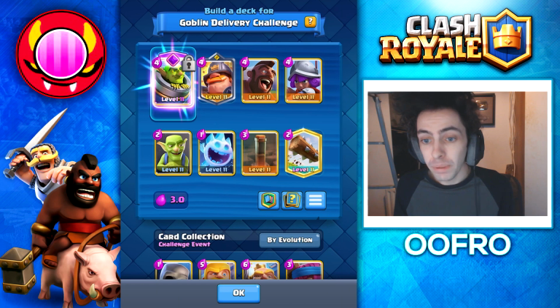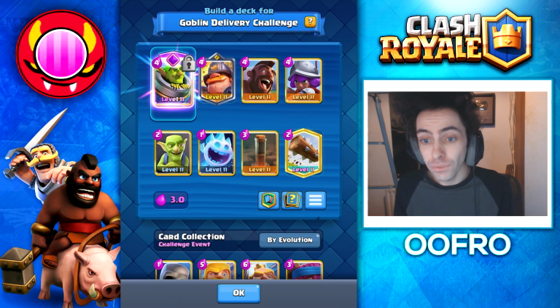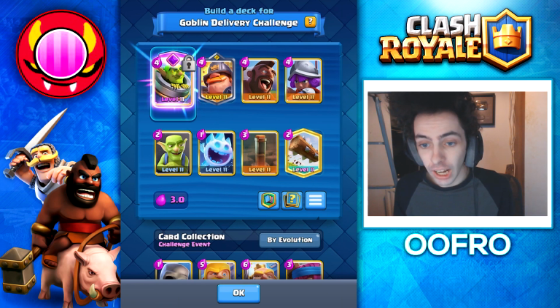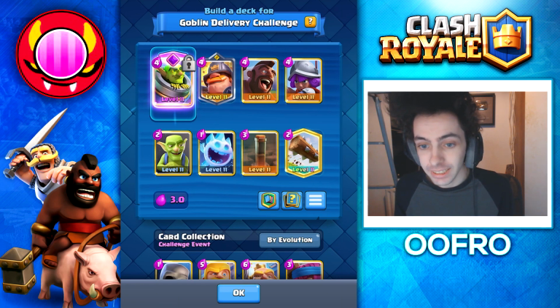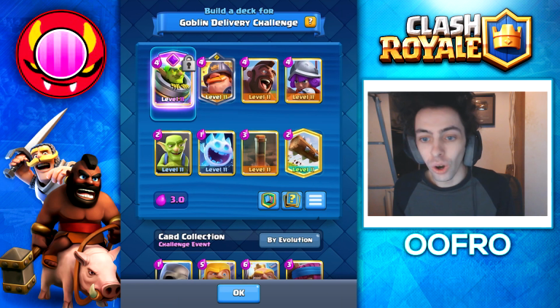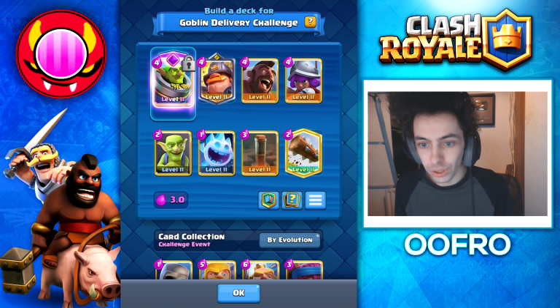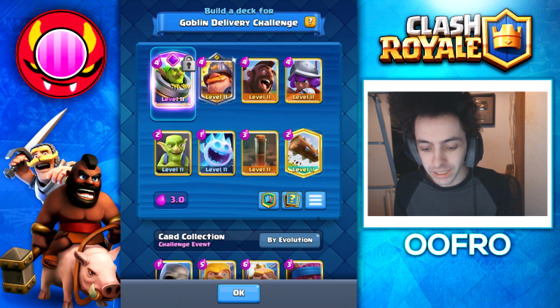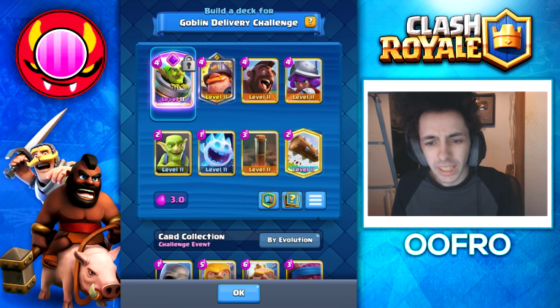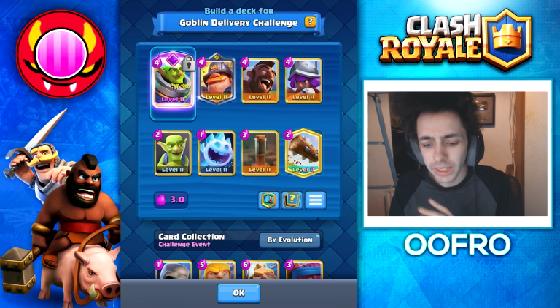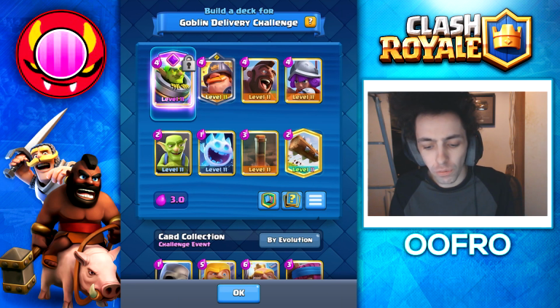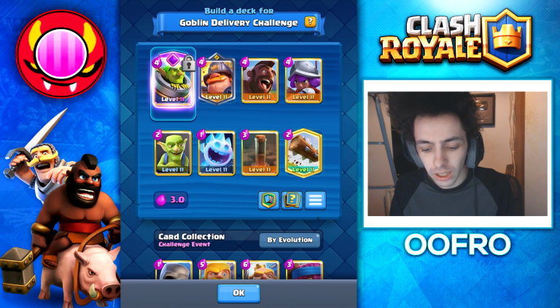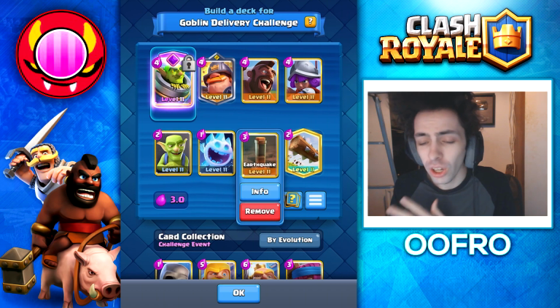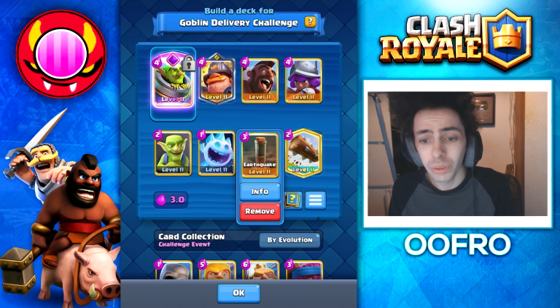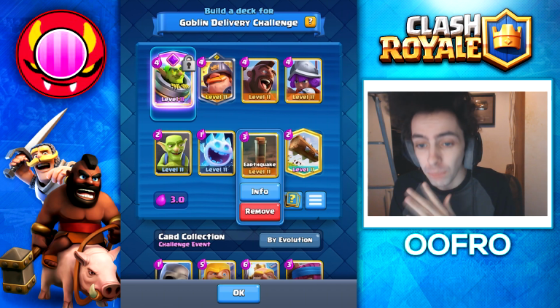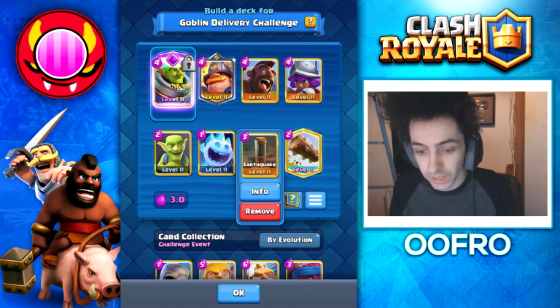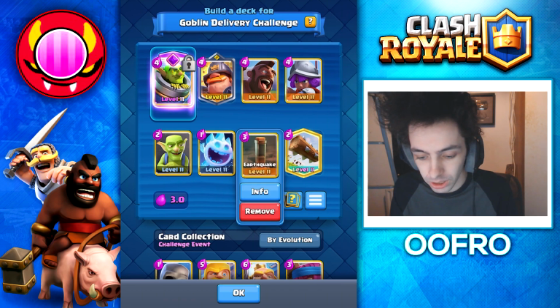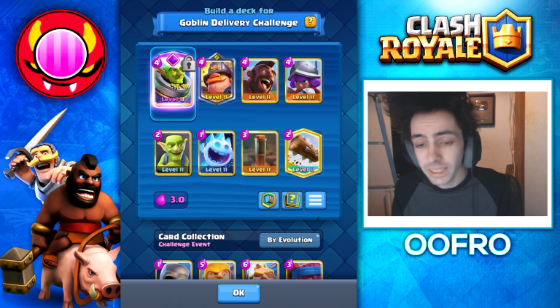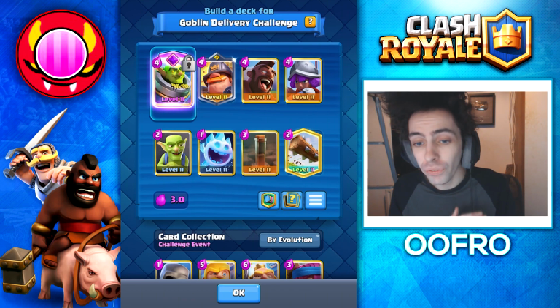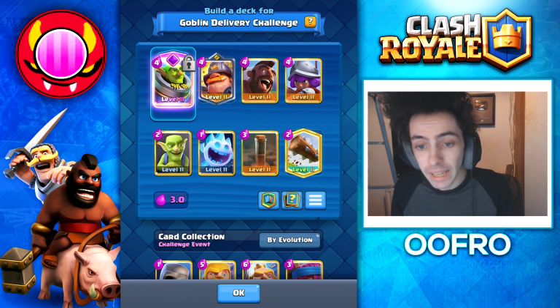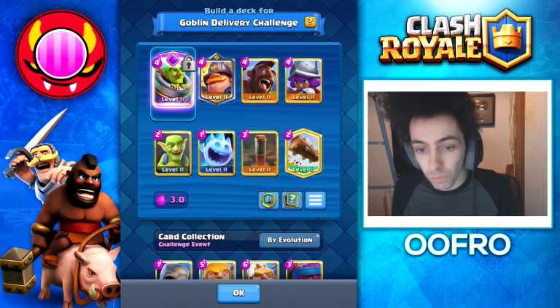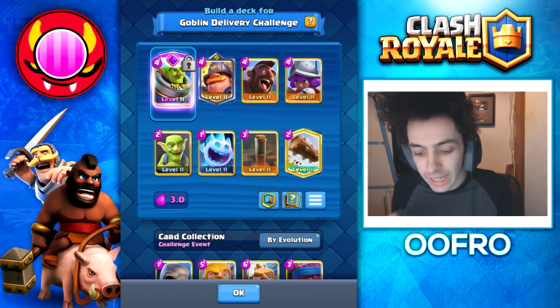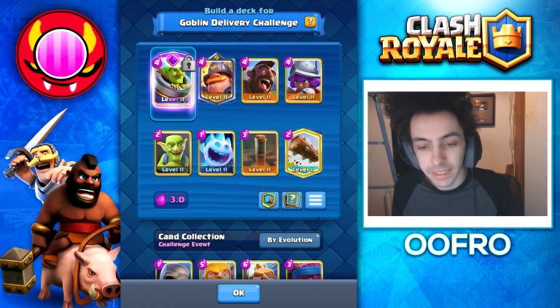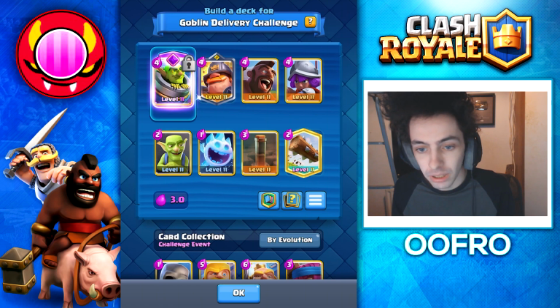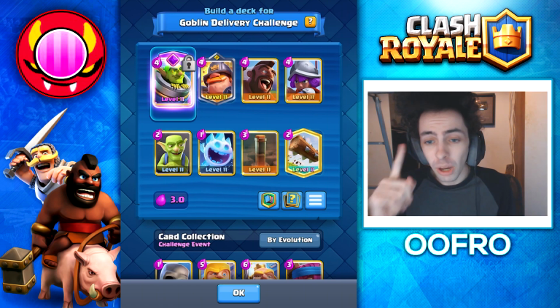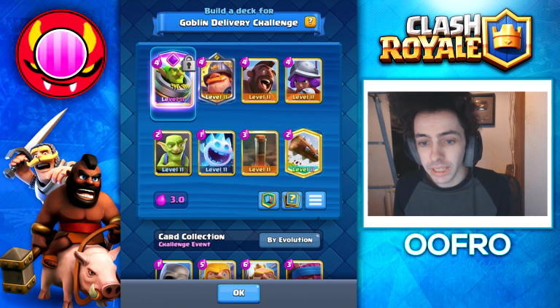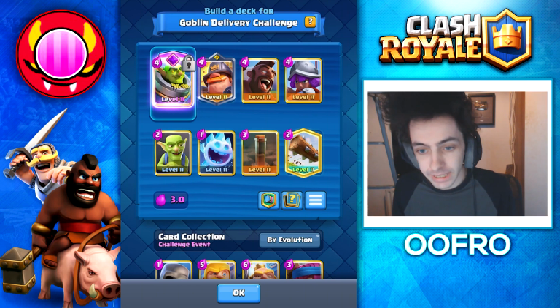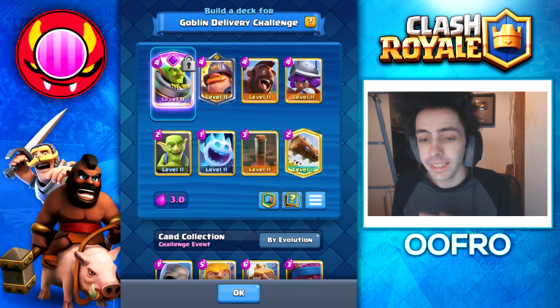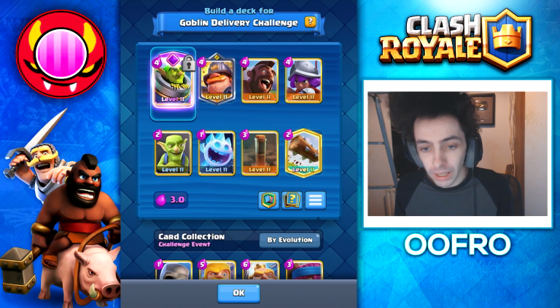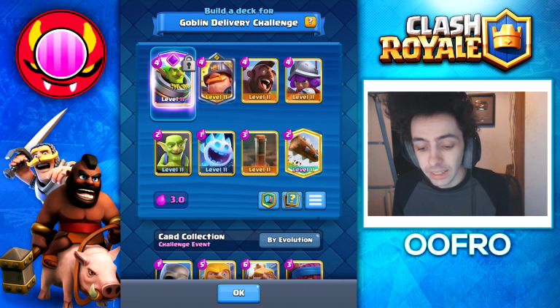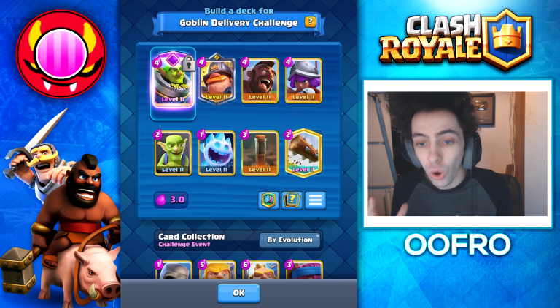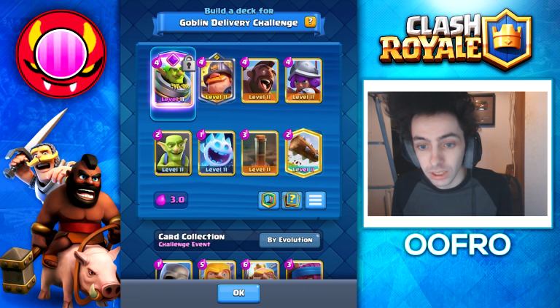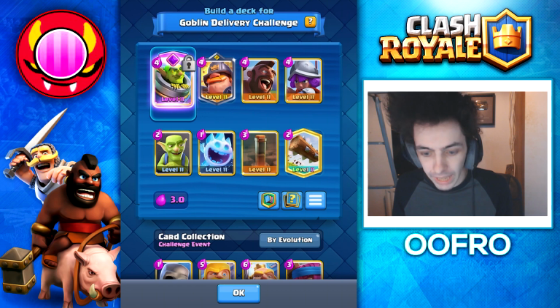The best deck for this challenge is Hog Earthquake. Everyone is using the Evolve Mortar, so the Earthquake is a perfect counter. This is one of the best Hog Mortar decks in the game, and my number one tip for this deck is to play it like a Hog Cycle deck.